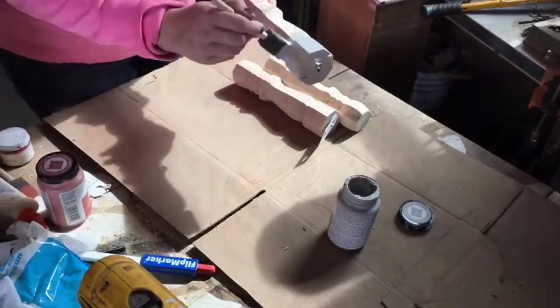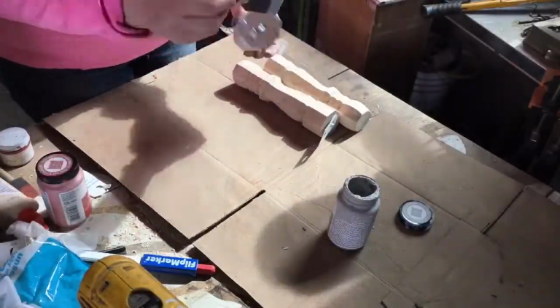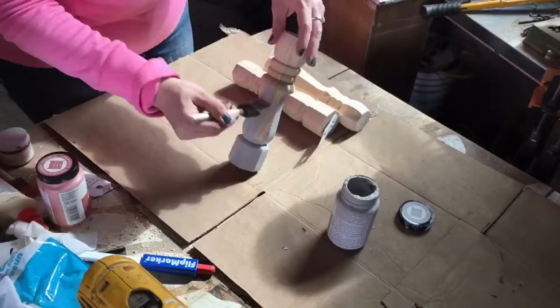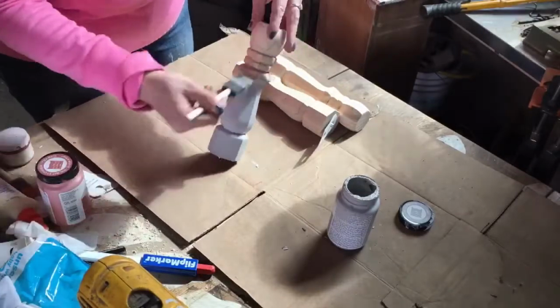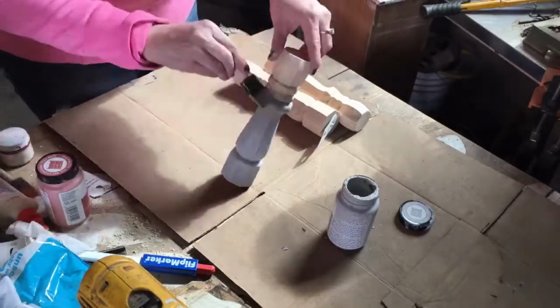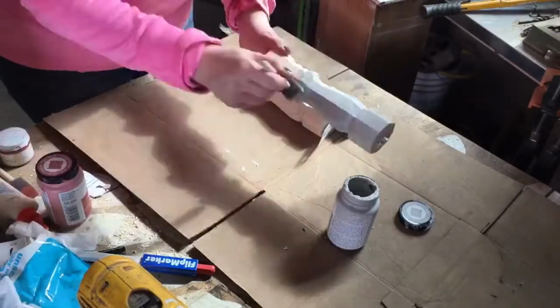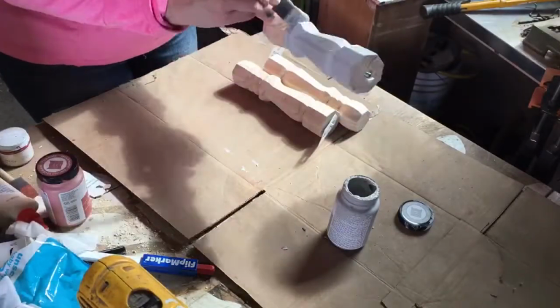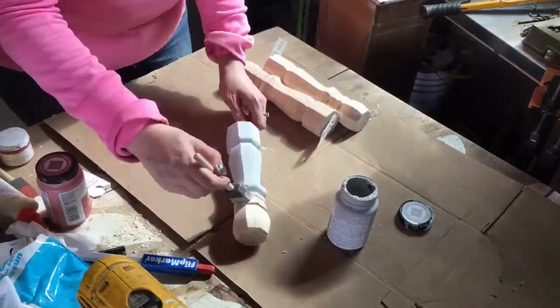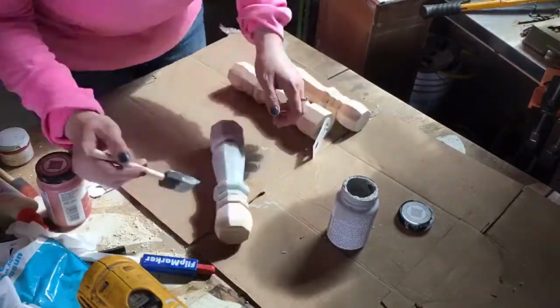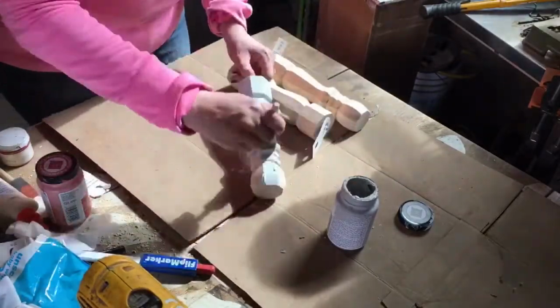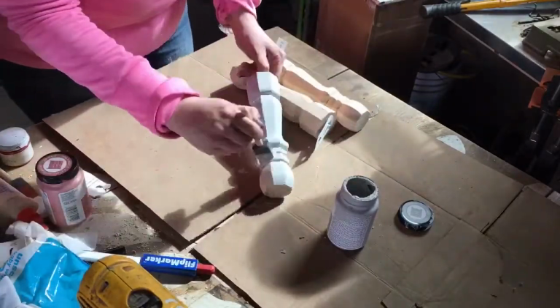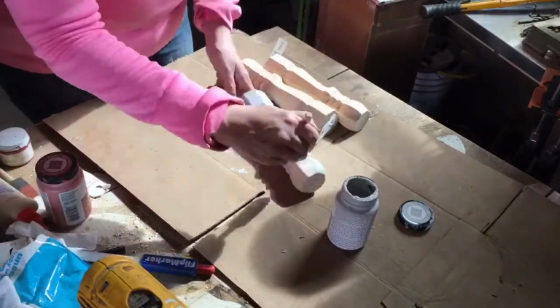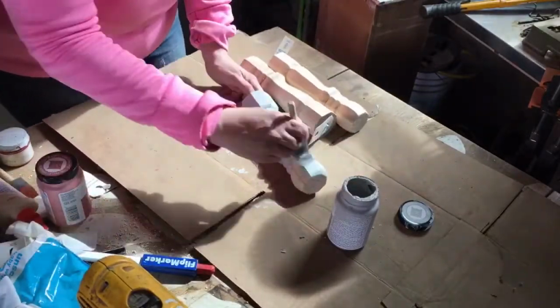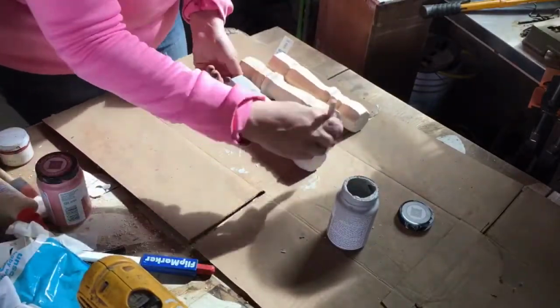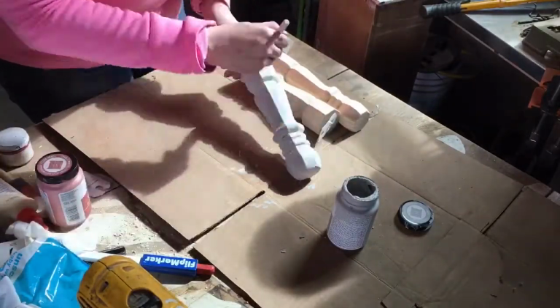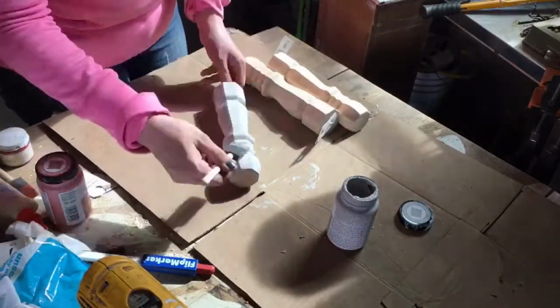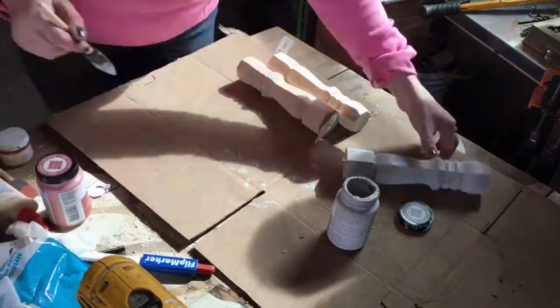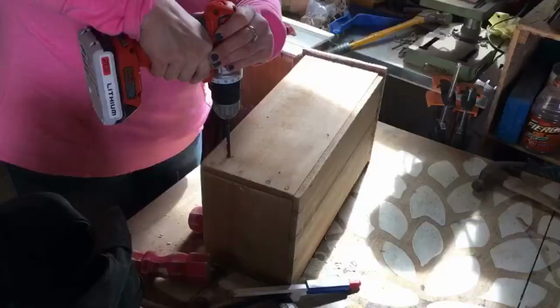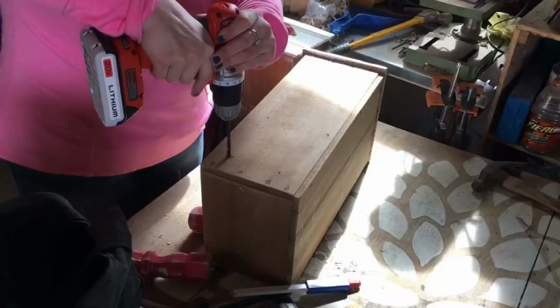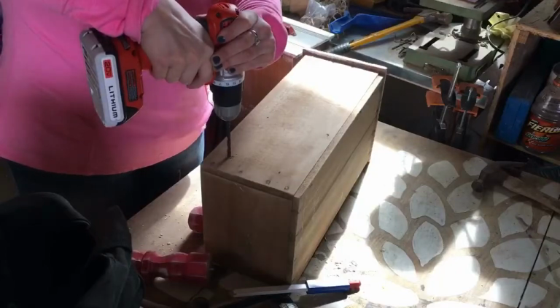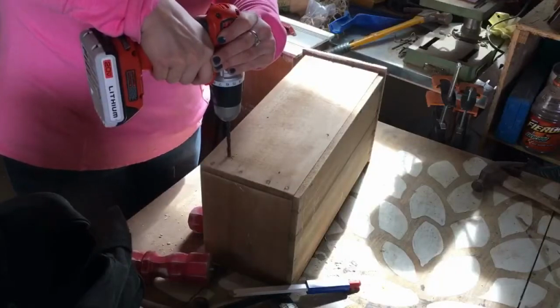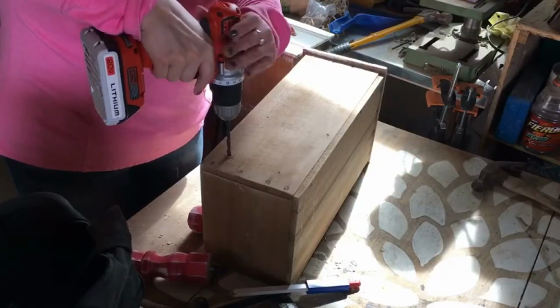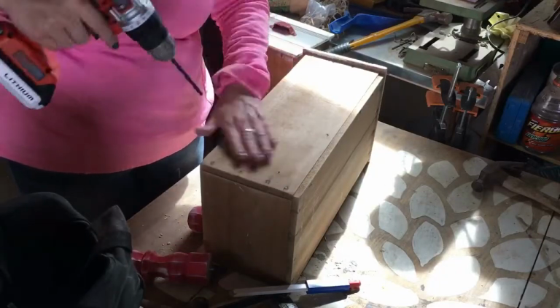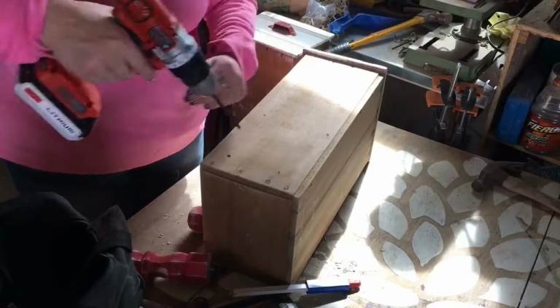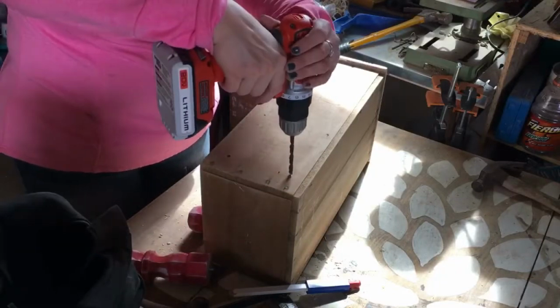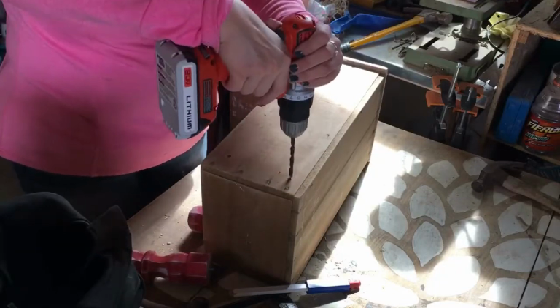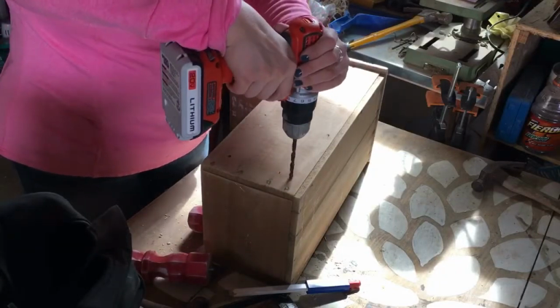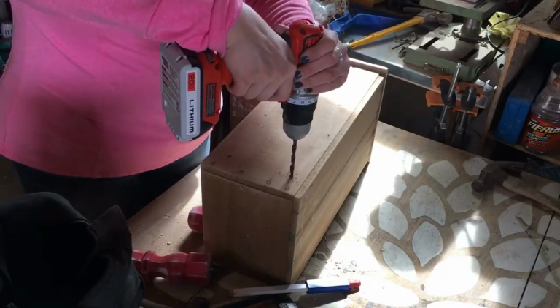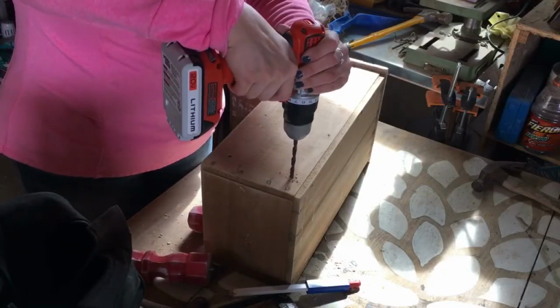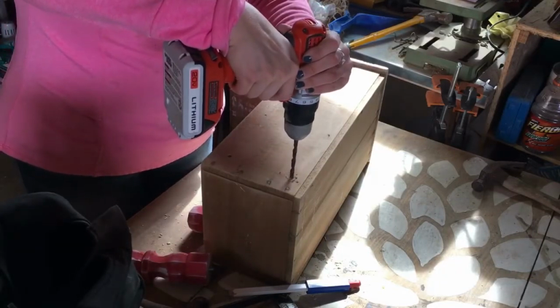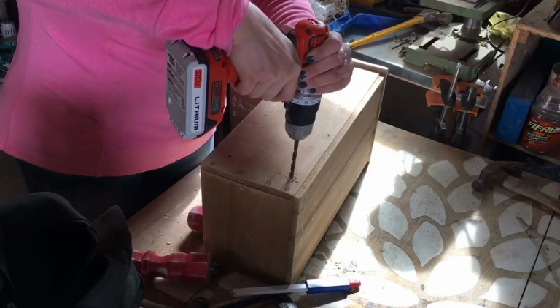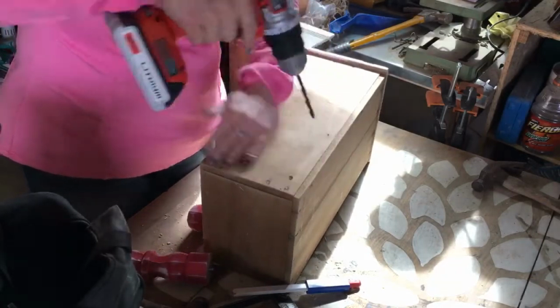I painted a couple of them gray and a couple of them red because I wanted them to be a little bit different. I just painted on the paint and did some distressing, and then I drilled pilot holes into the bottom of the drawers before I started screwing in the legs.